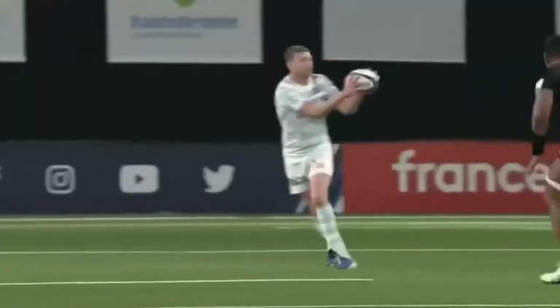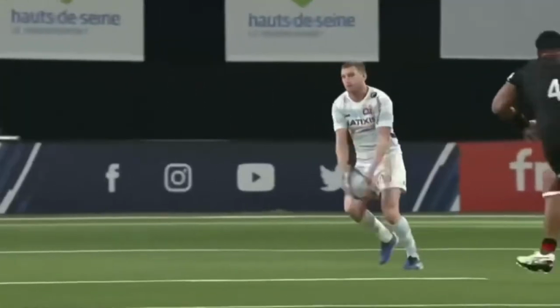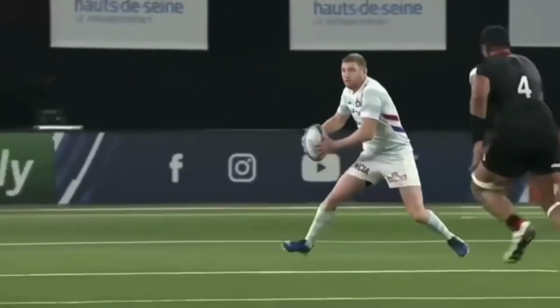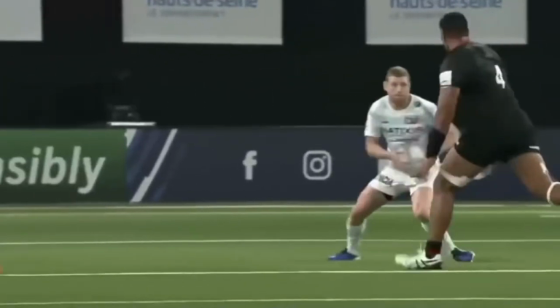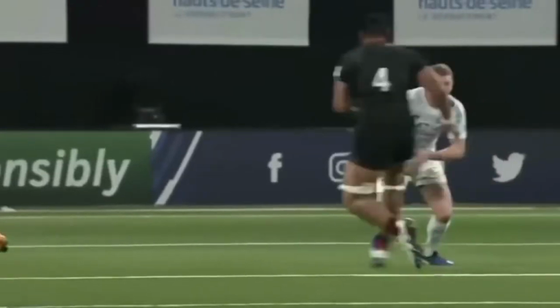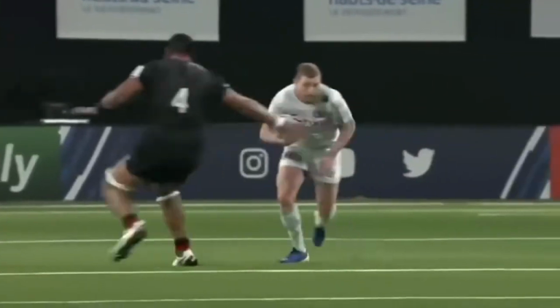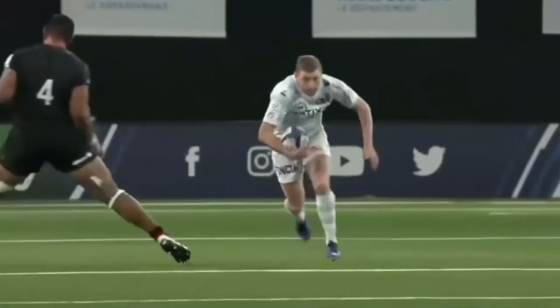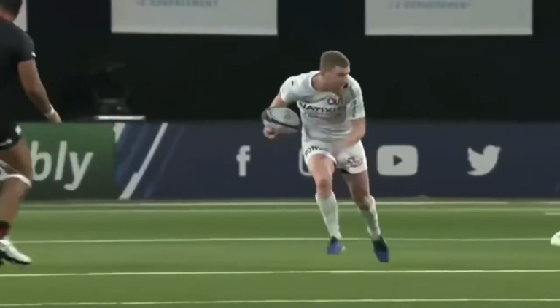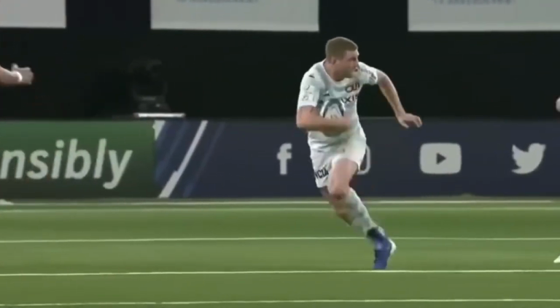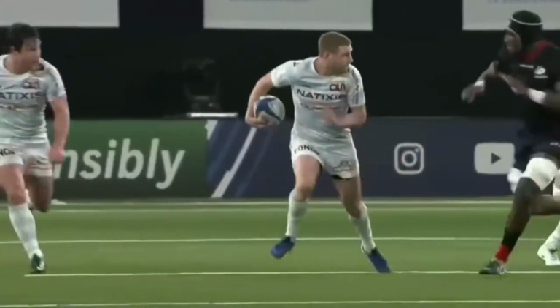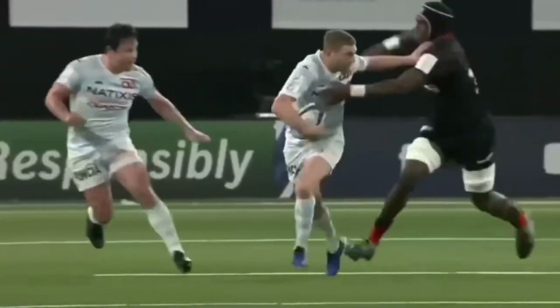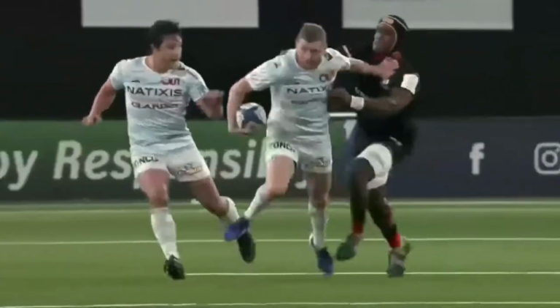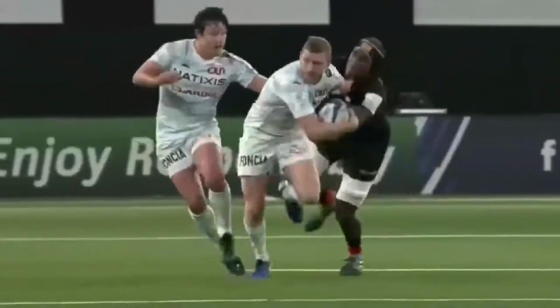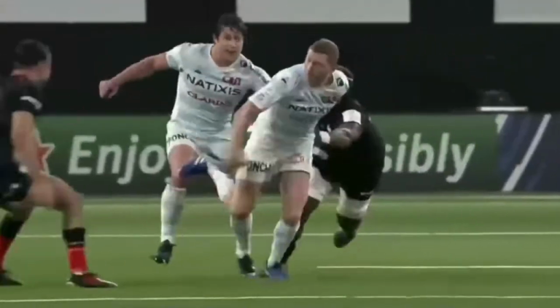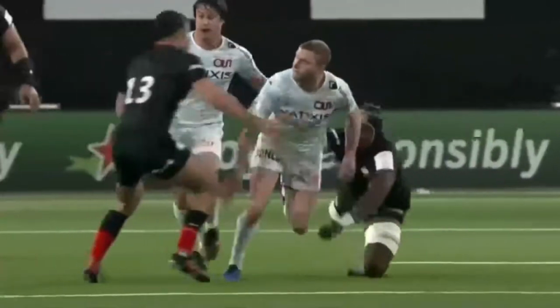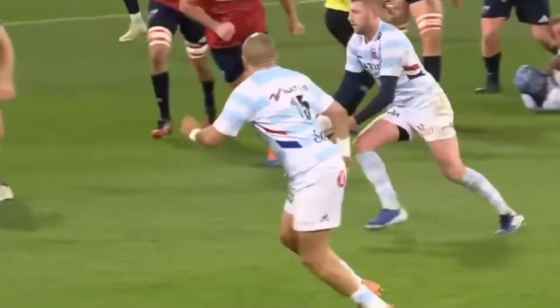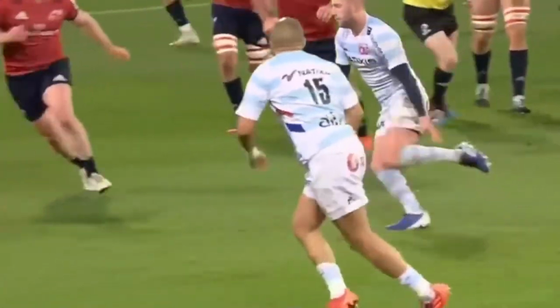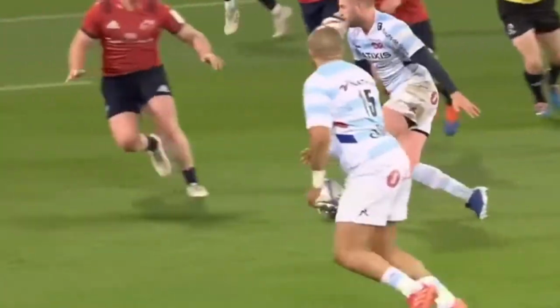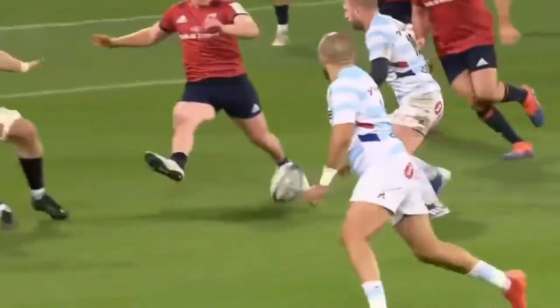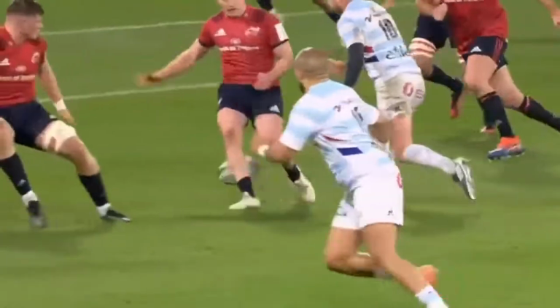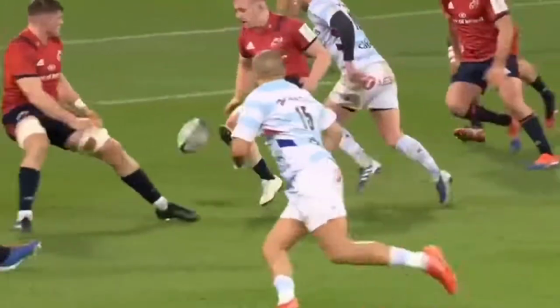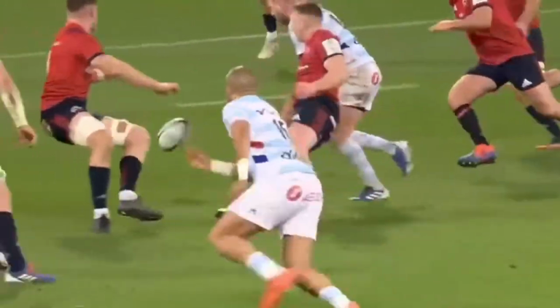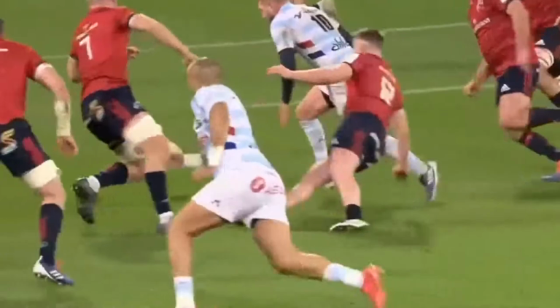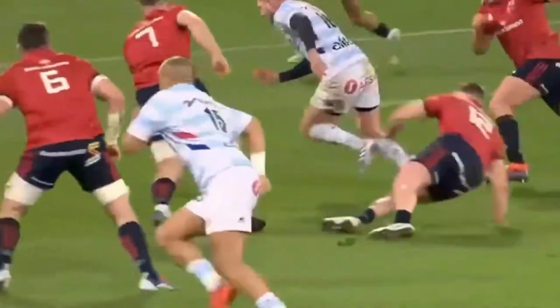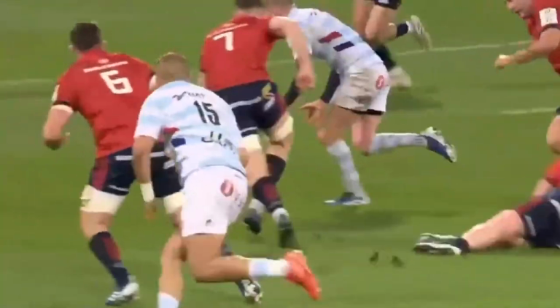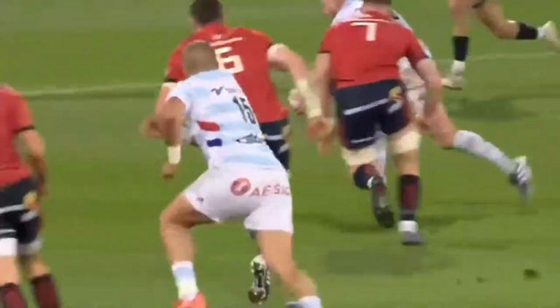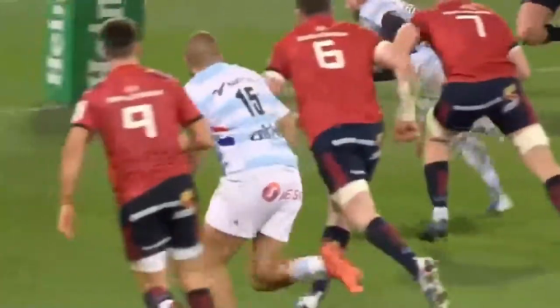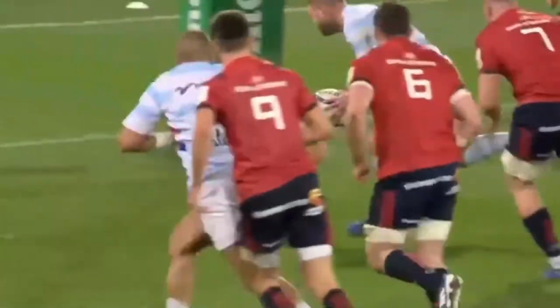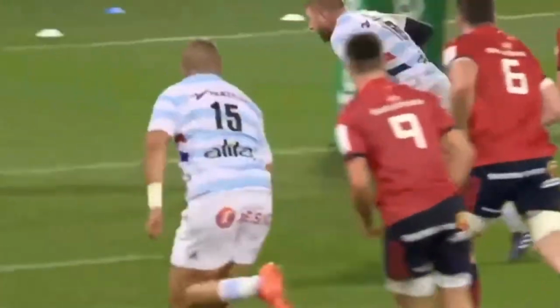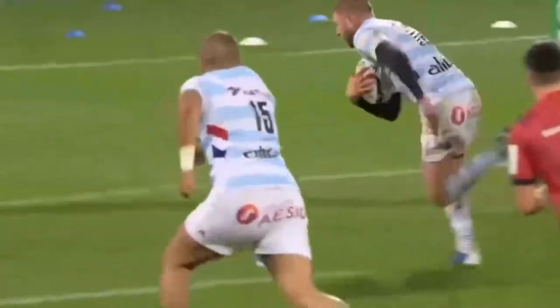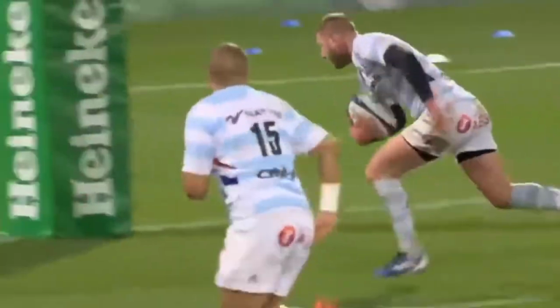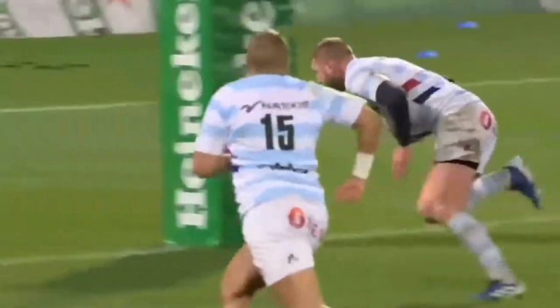The number 10 needs to be able to scan the defensive line for weaknesses or out-of-position players, and have the skill to take advantage of the chinks in the opposition's armour.